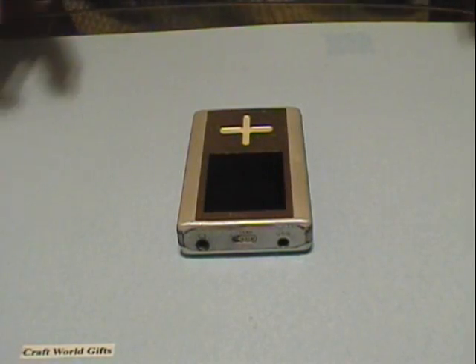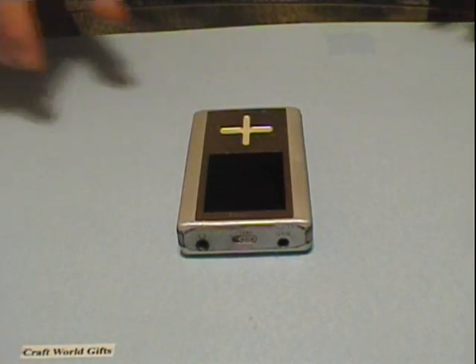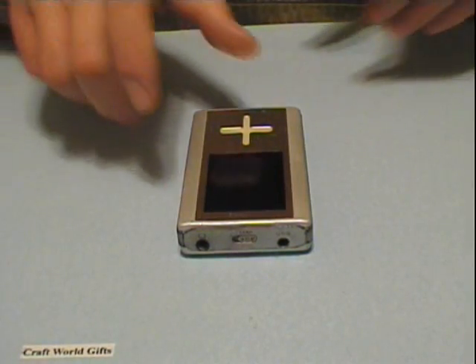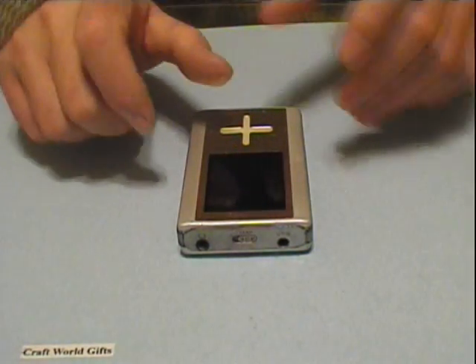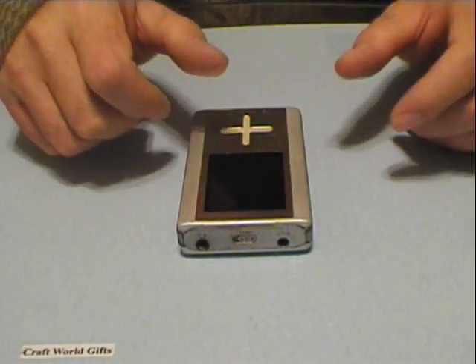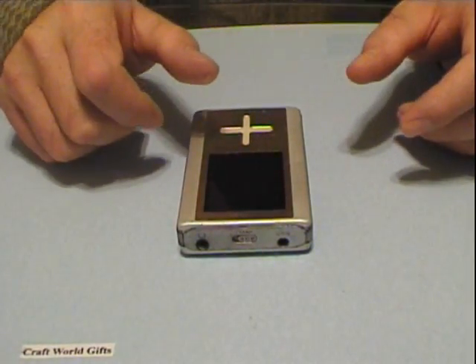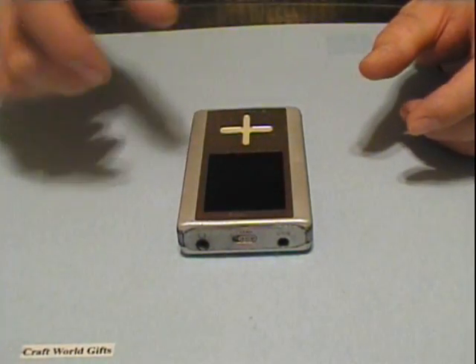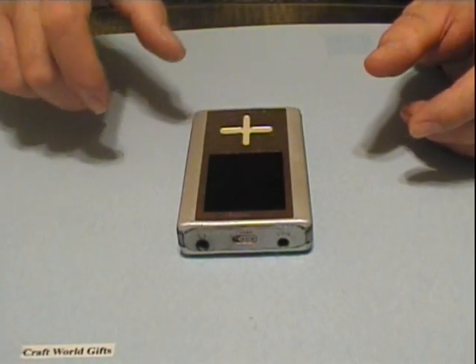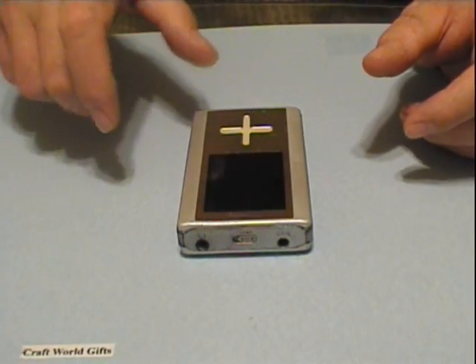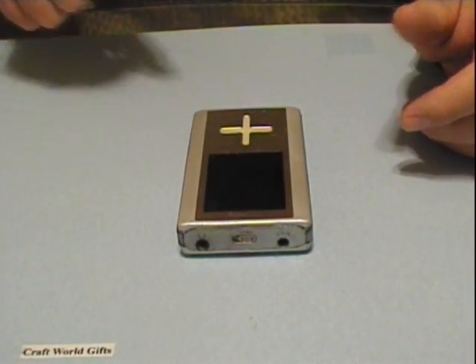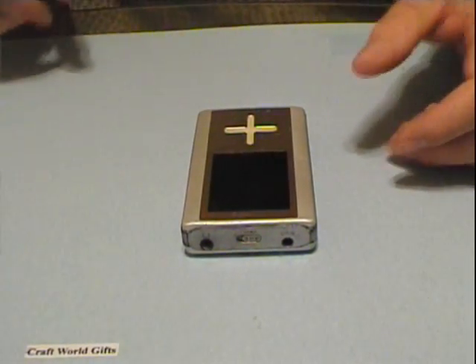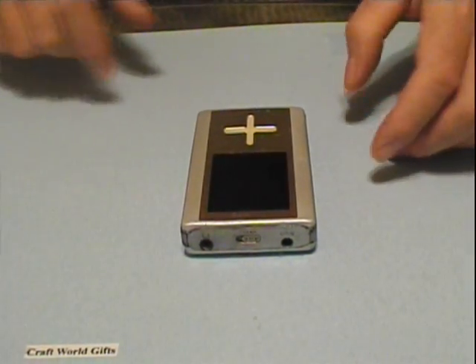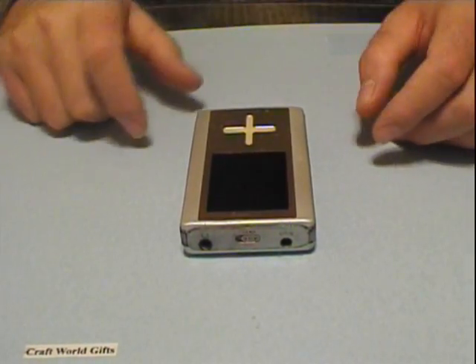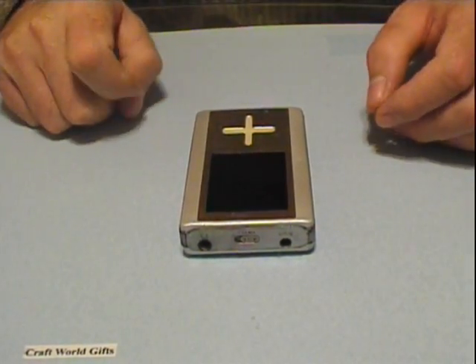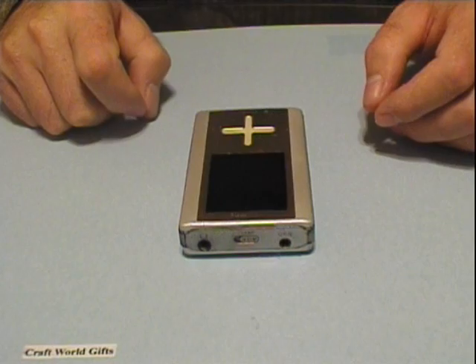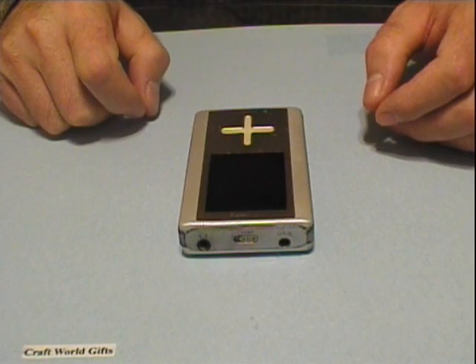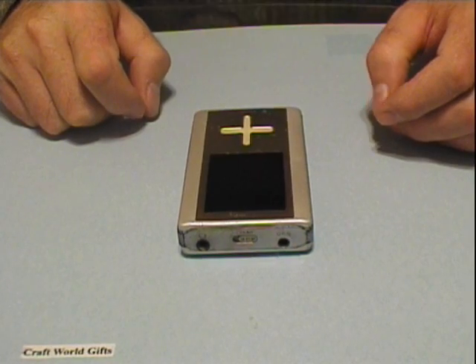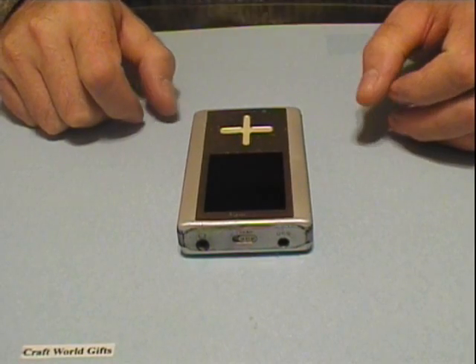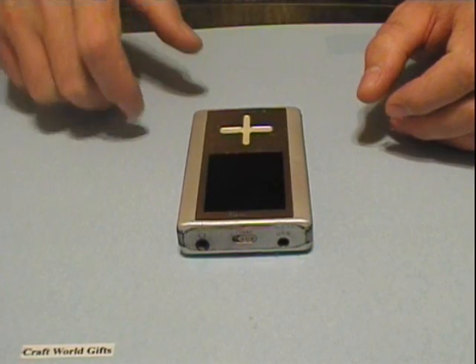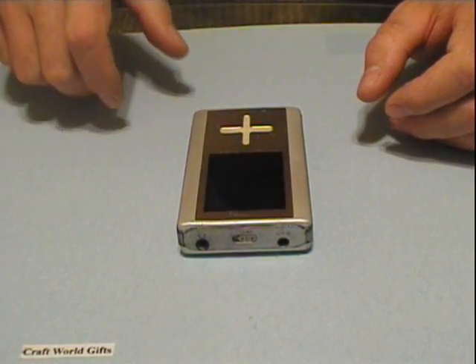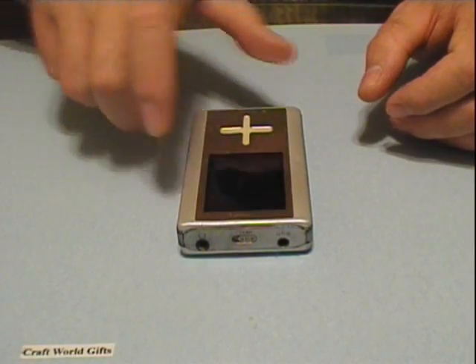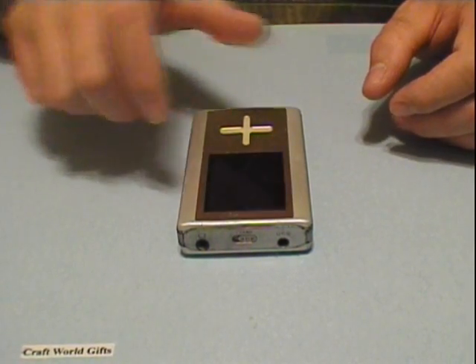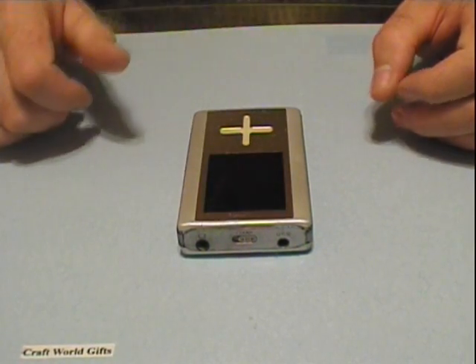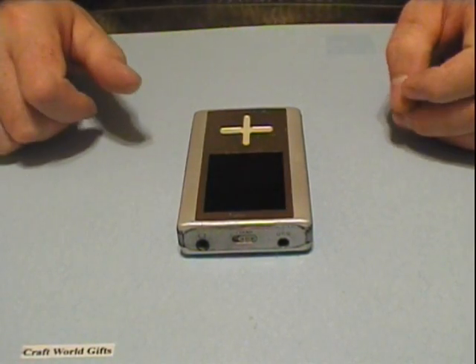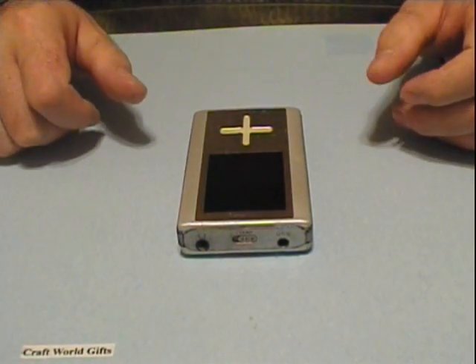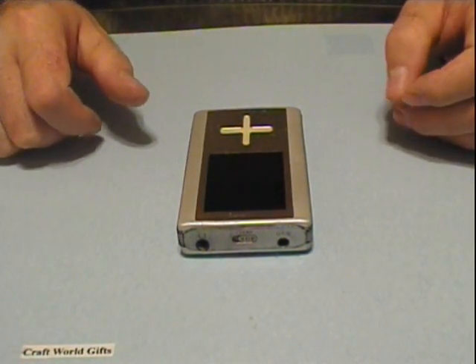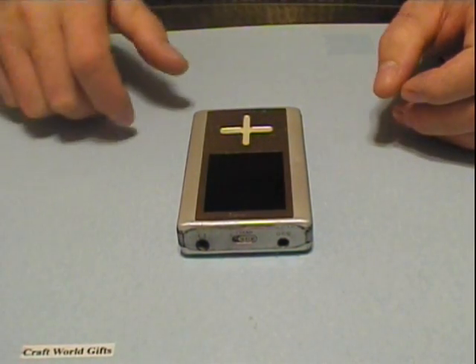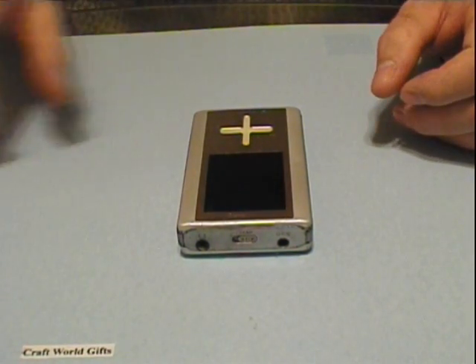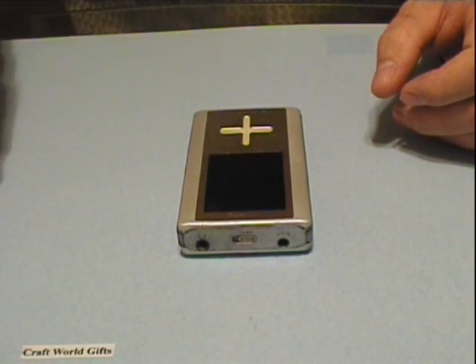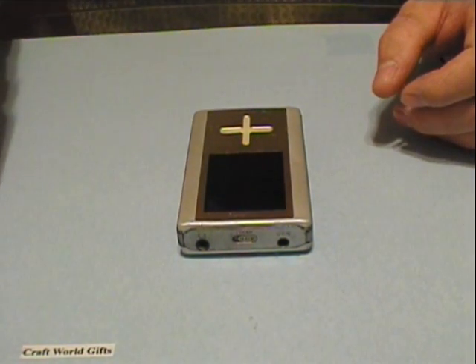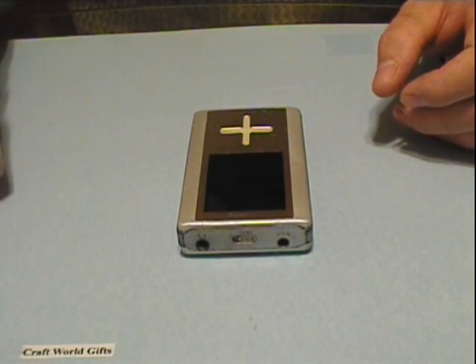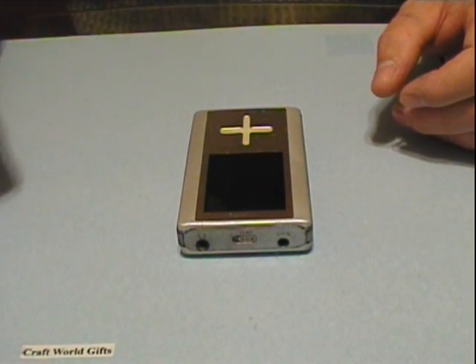Hey, this is James from Craftworld Gifts. I'm here with the Toshiba Gigabit FA40 and we're going to be changing out the hard drive here.